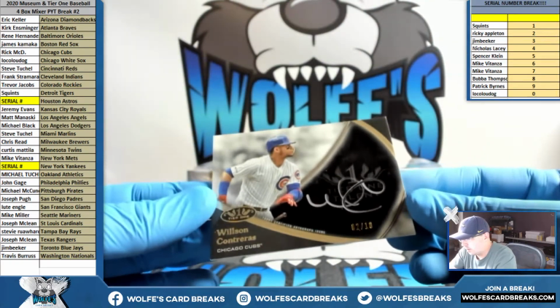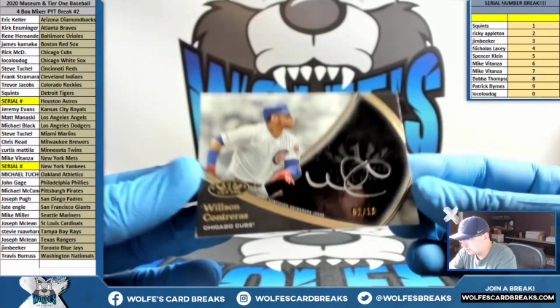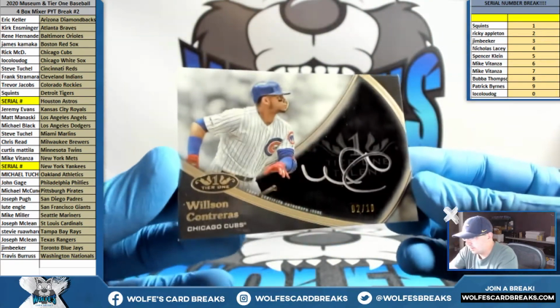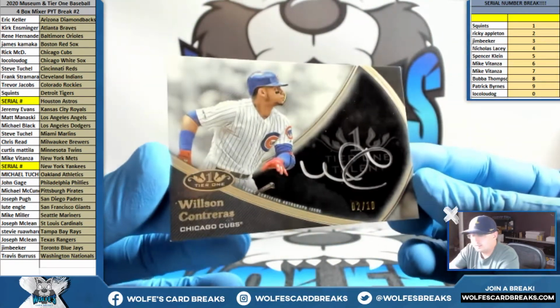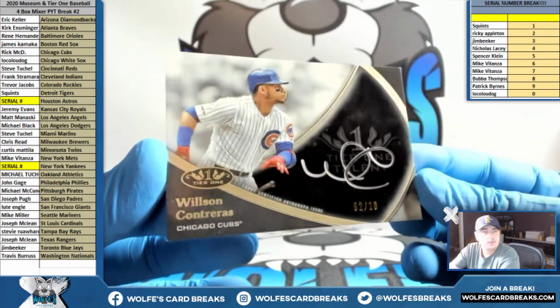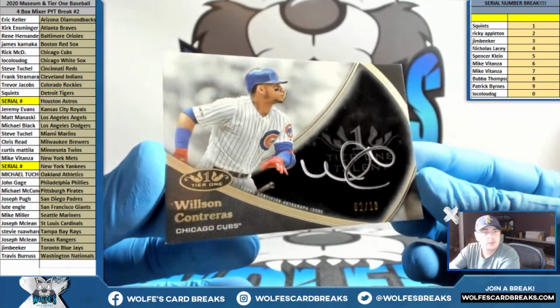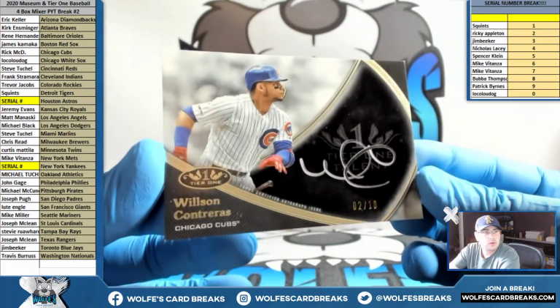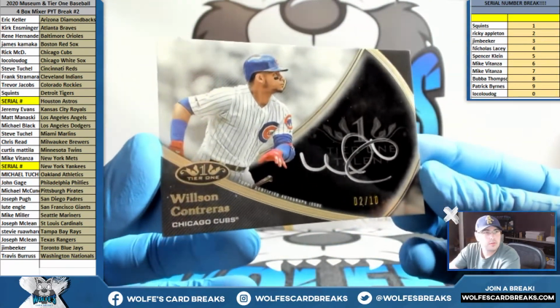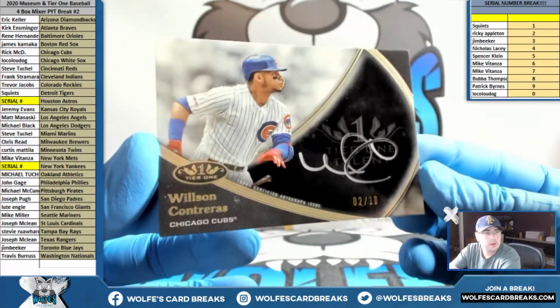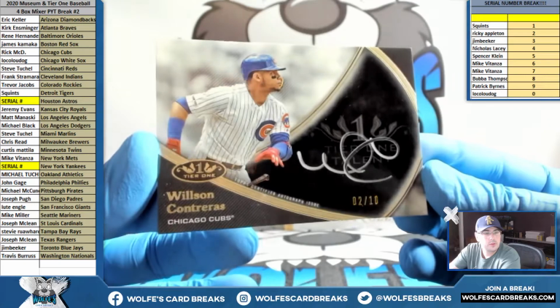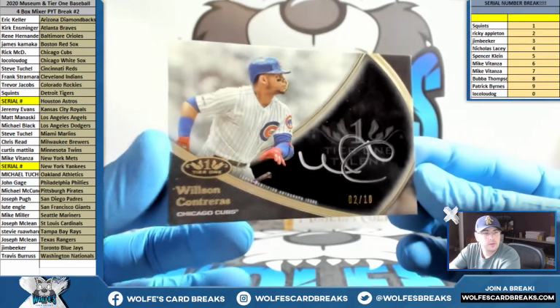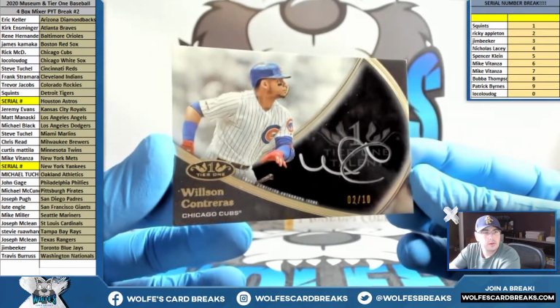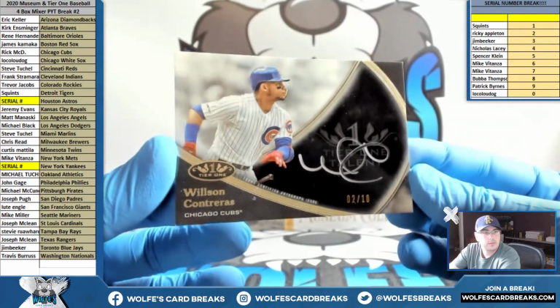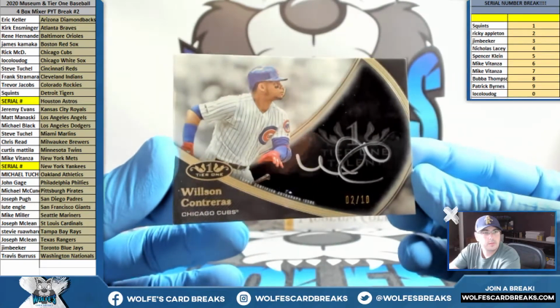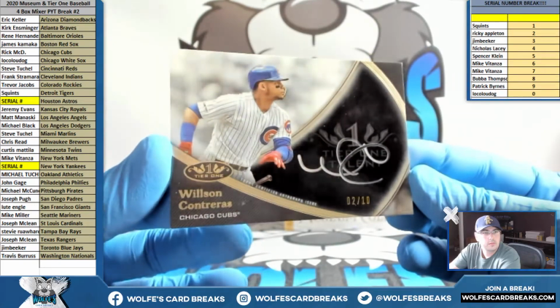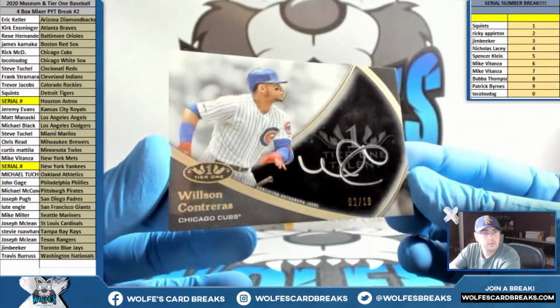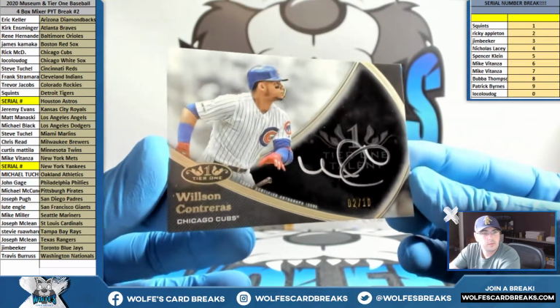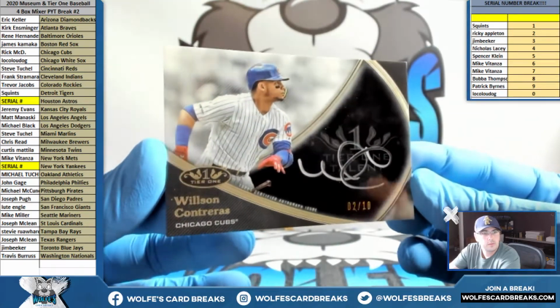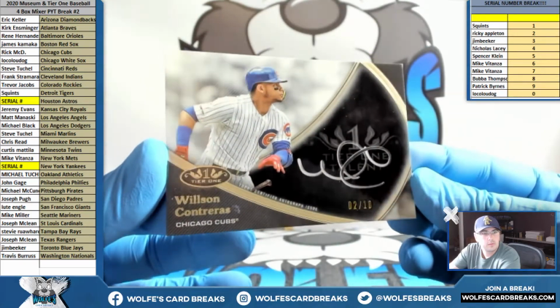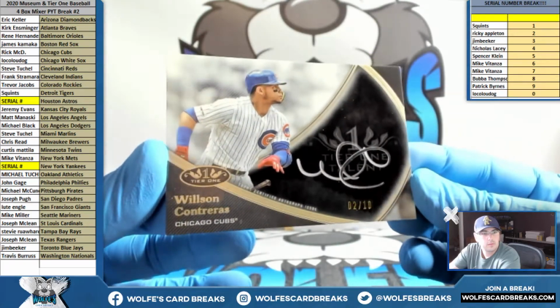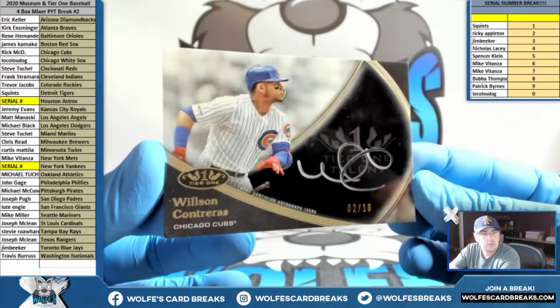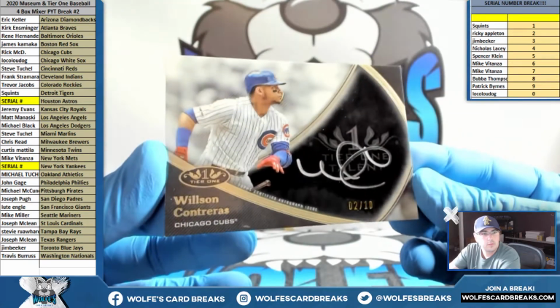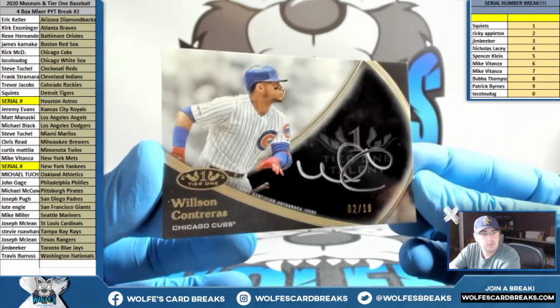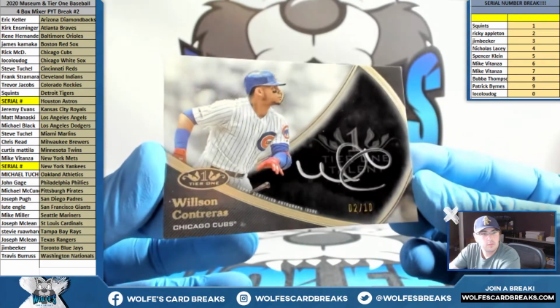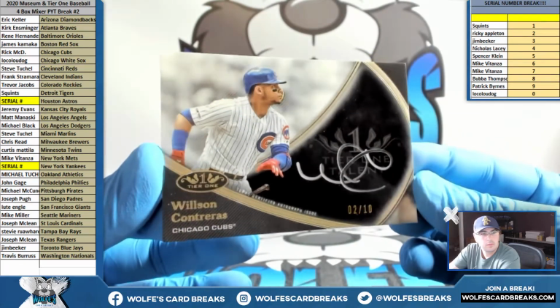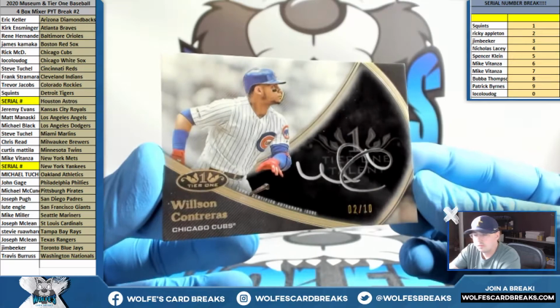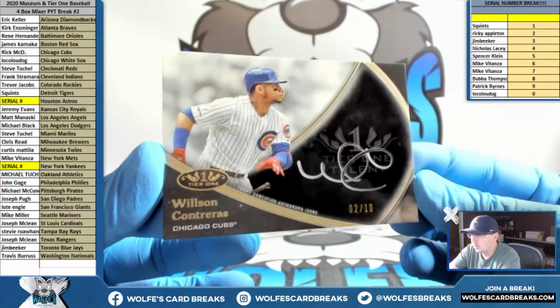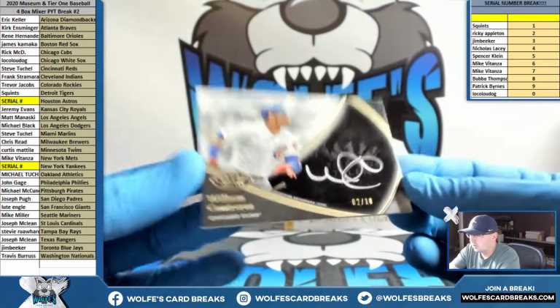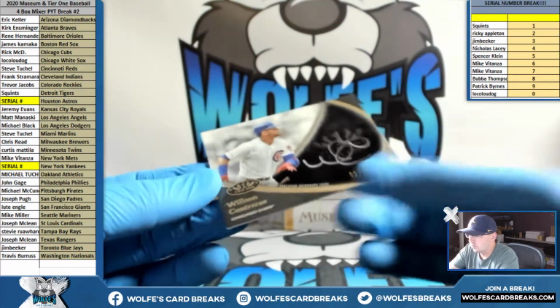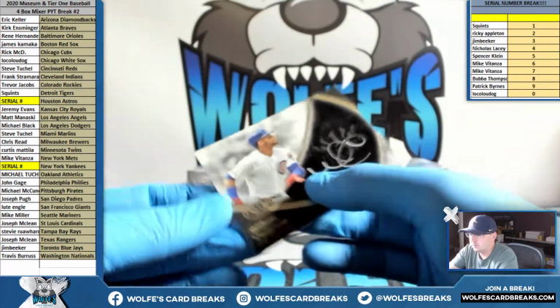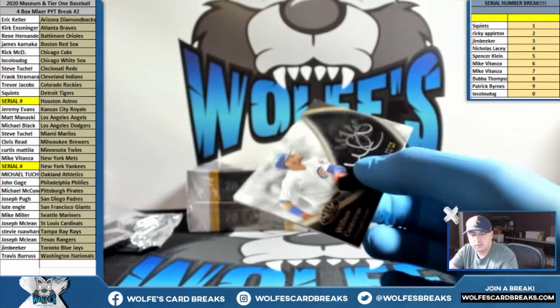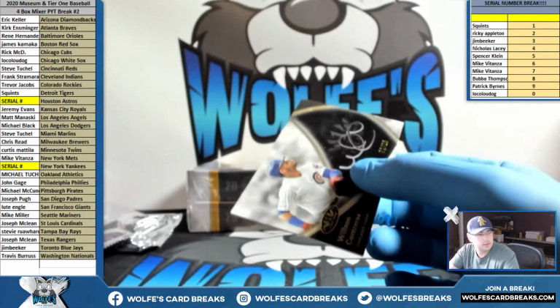Contreras, 2 out of 10 silver ink for the Cubs. Rick, there you go Rick — silver ink, 2 out of 10, nice.